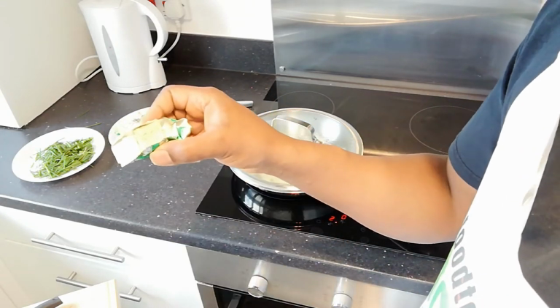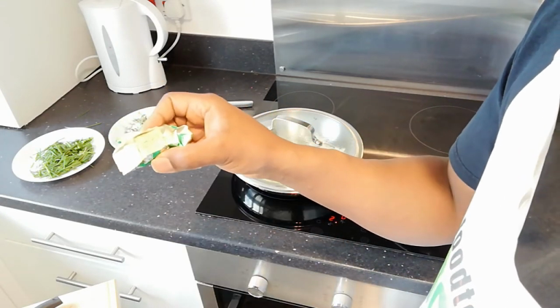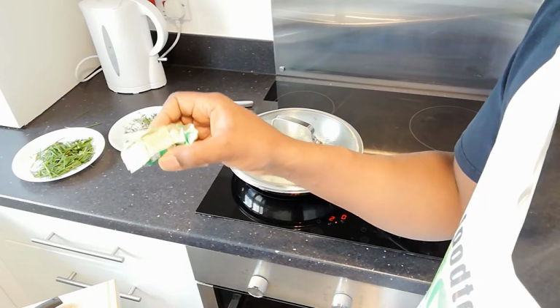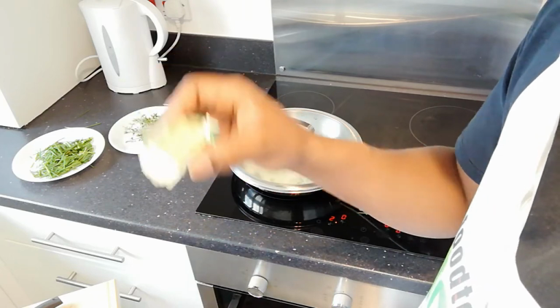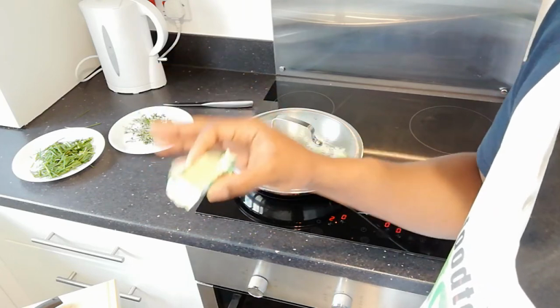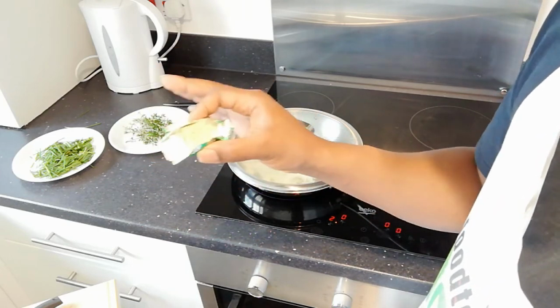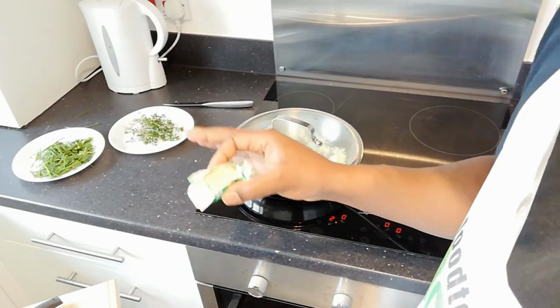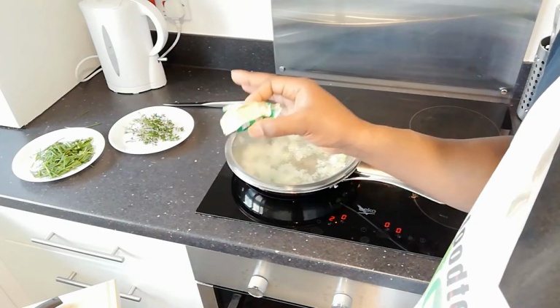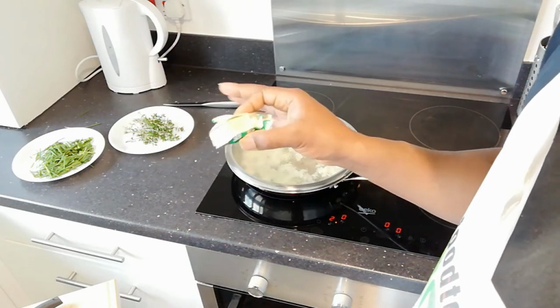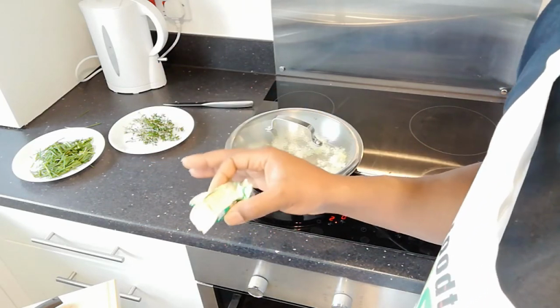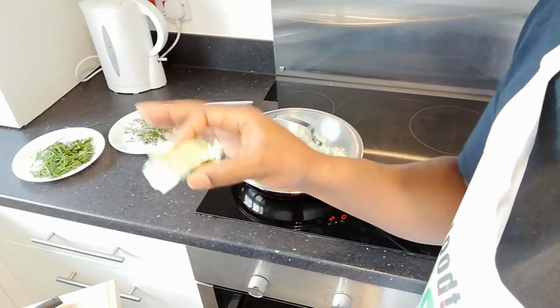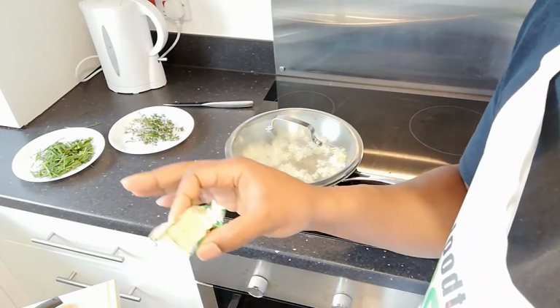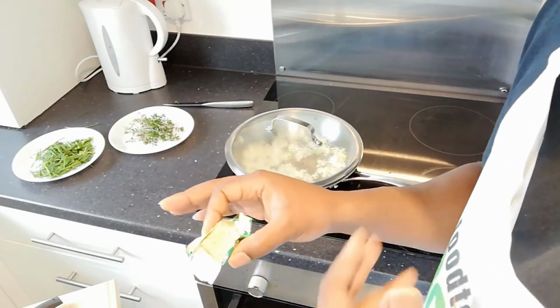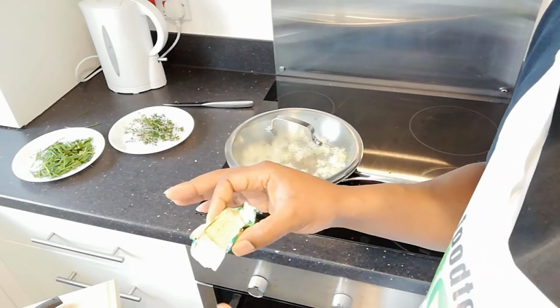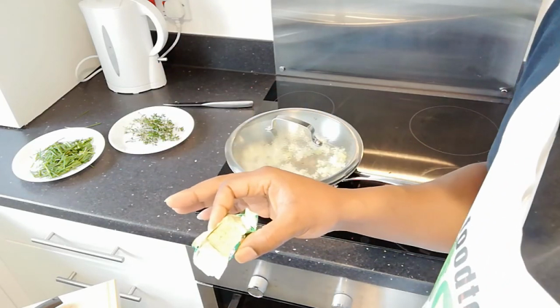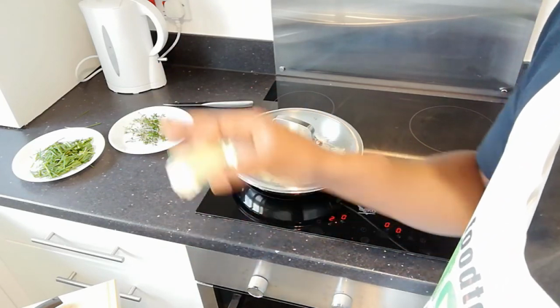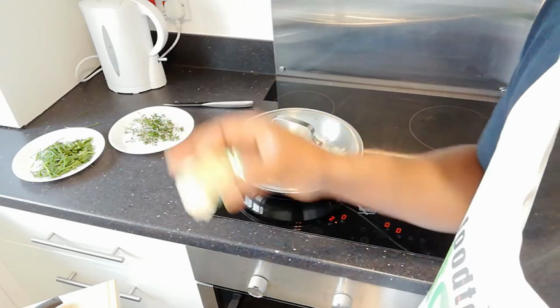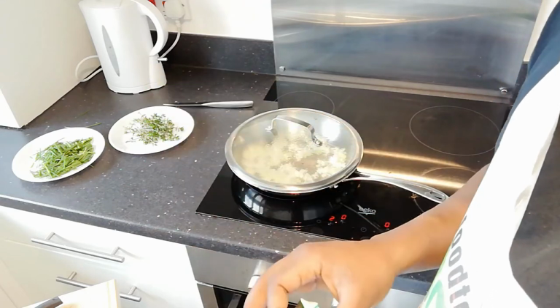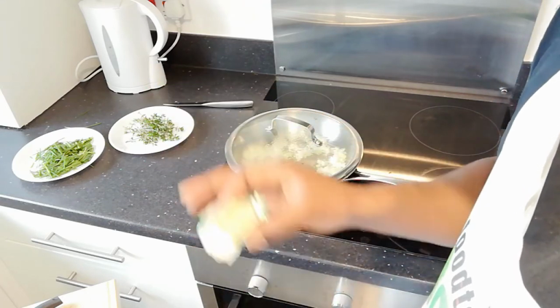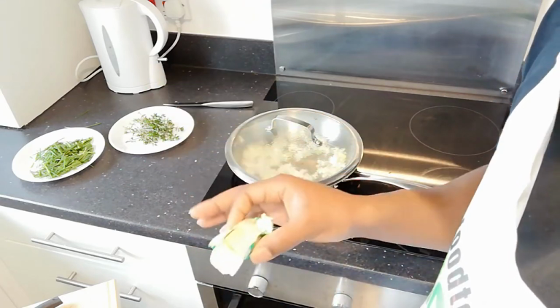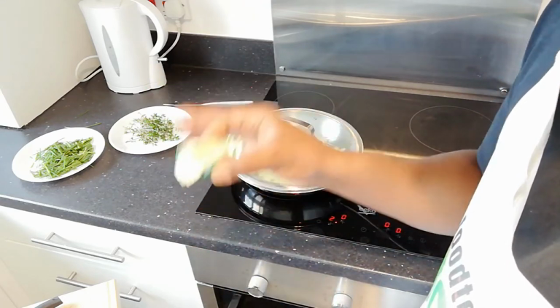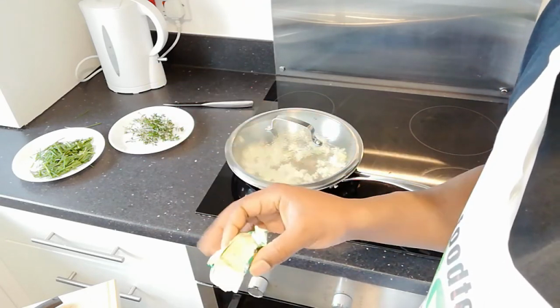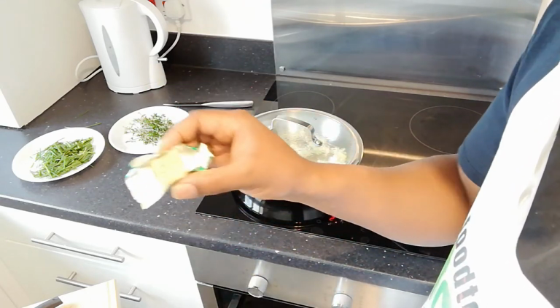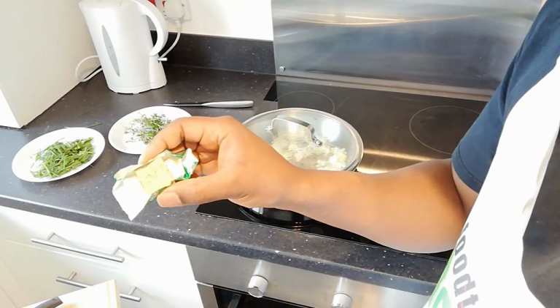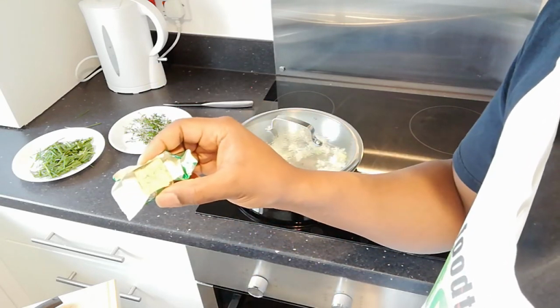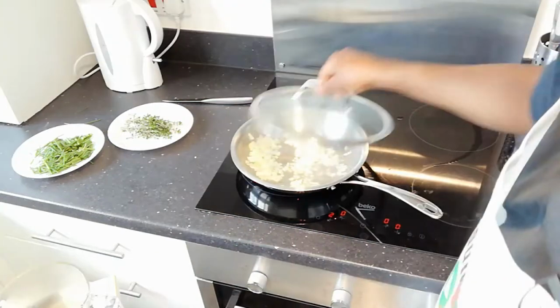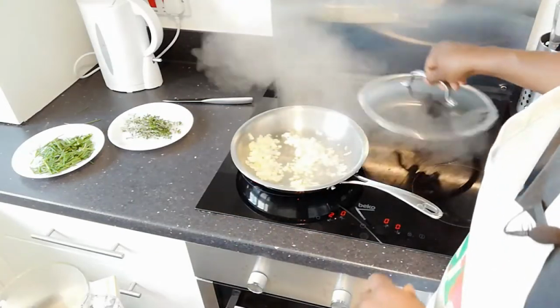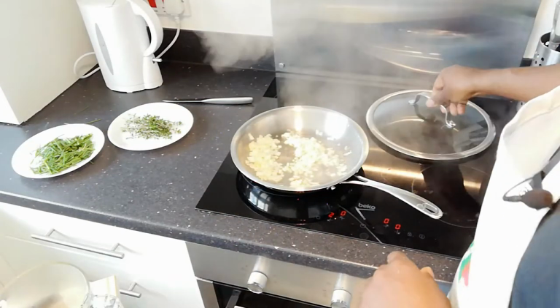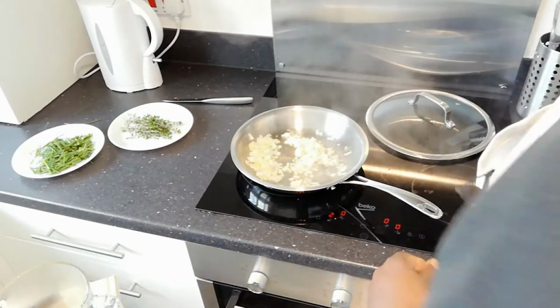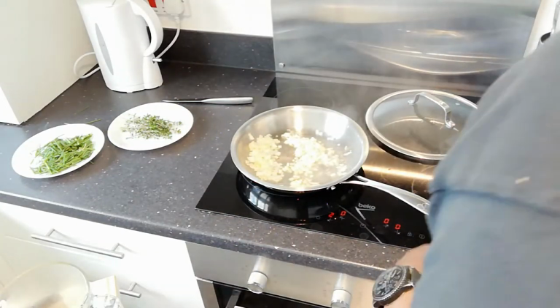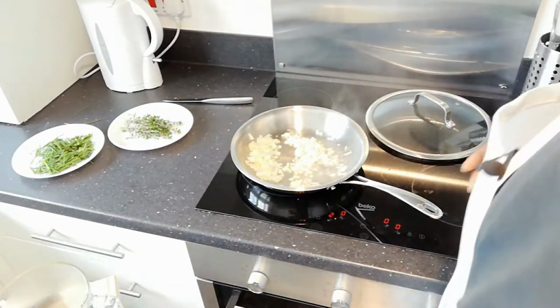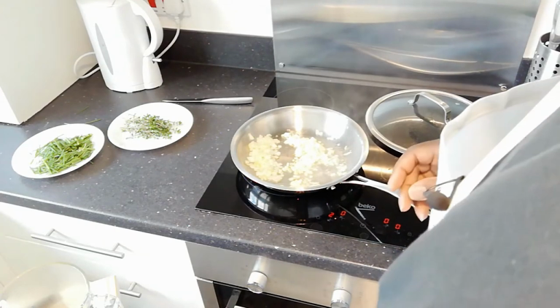The stock is also going to add a little bit more moisture when I put the cauliflower in, to help cook it through. After that I'll put the chives and the thyme in. The onions have cooked down nicely.